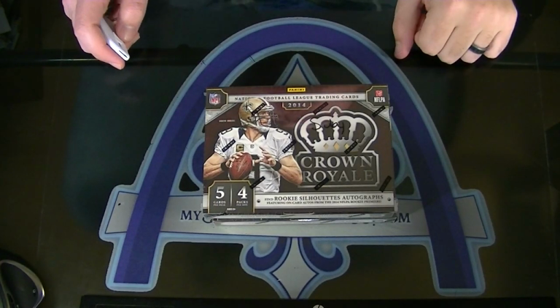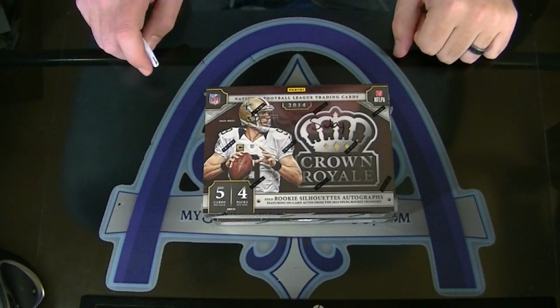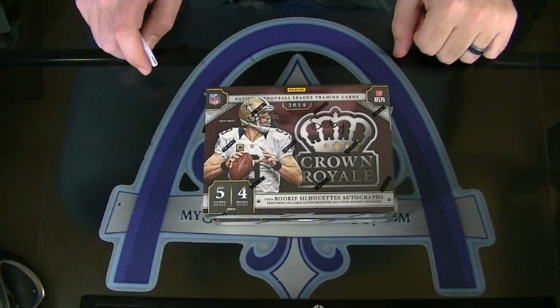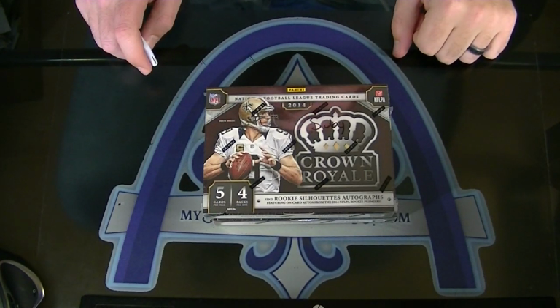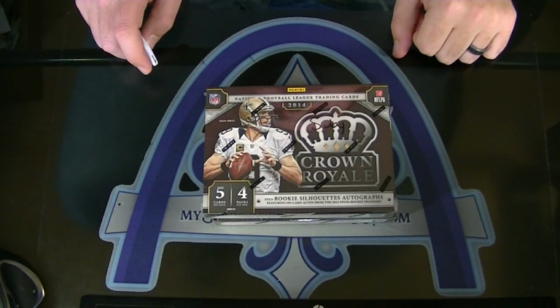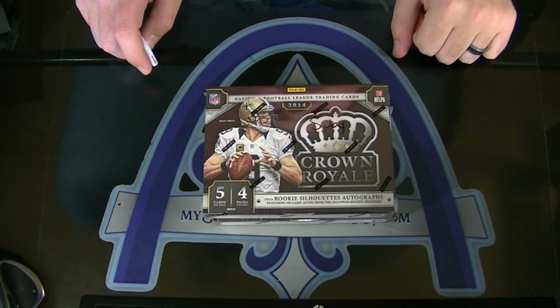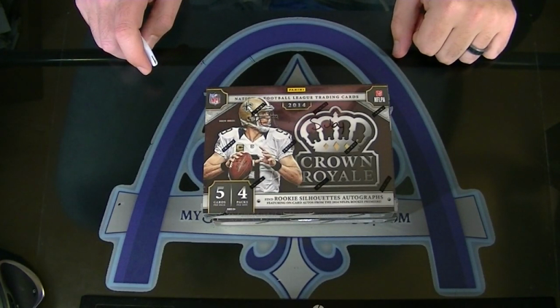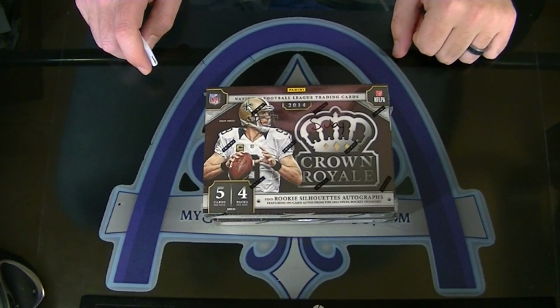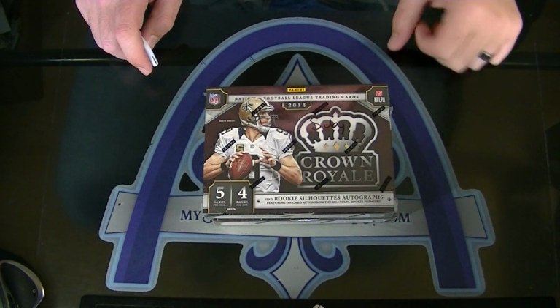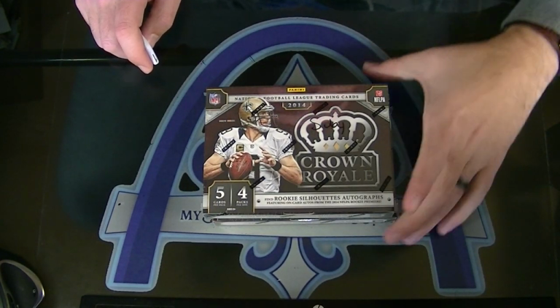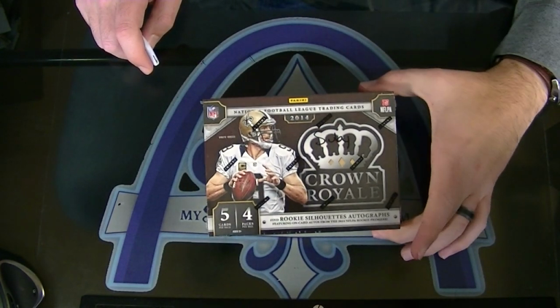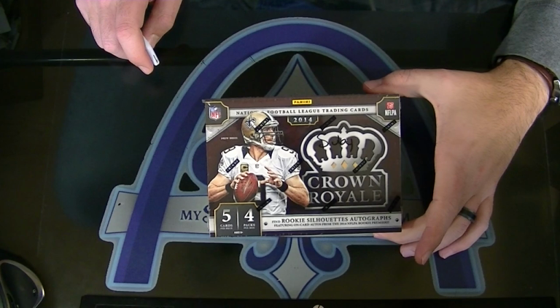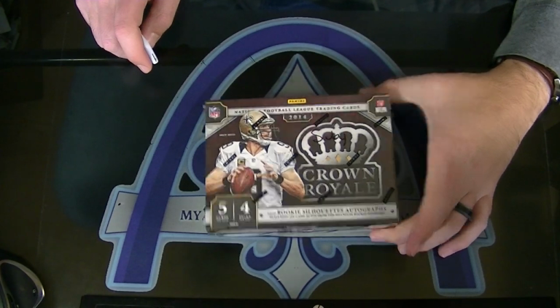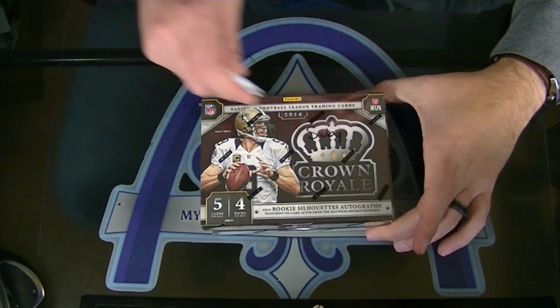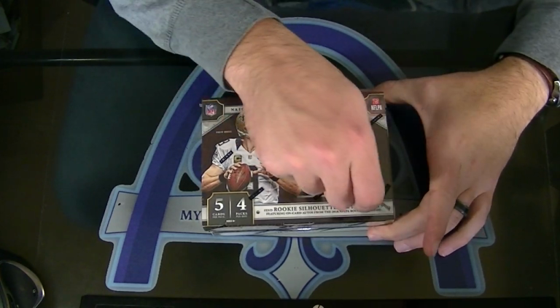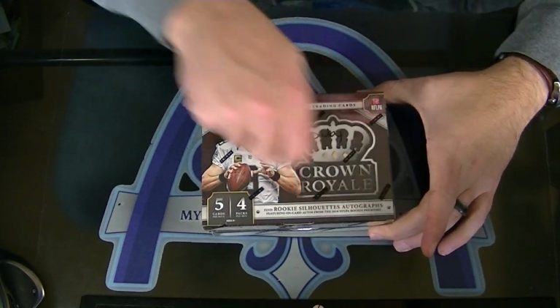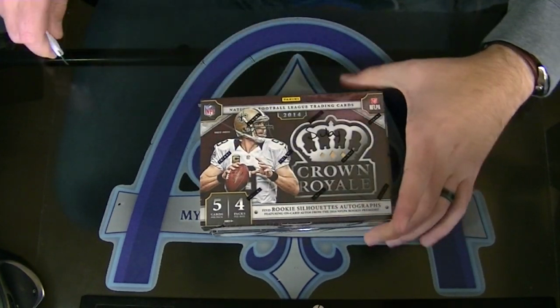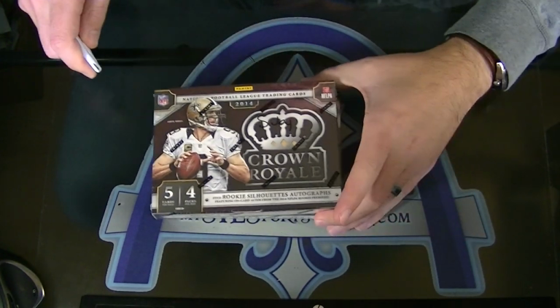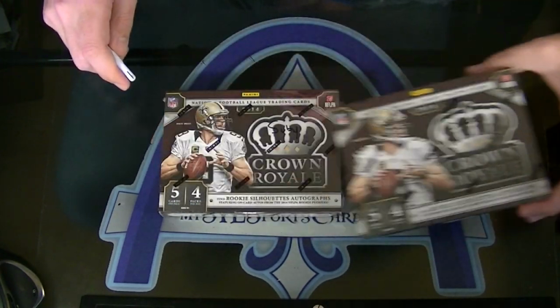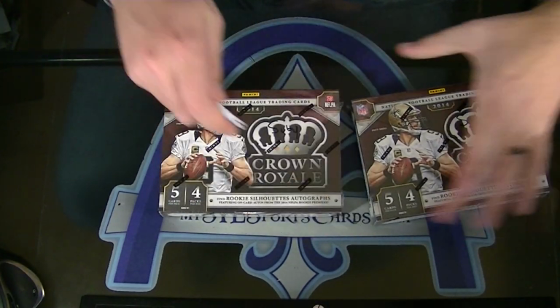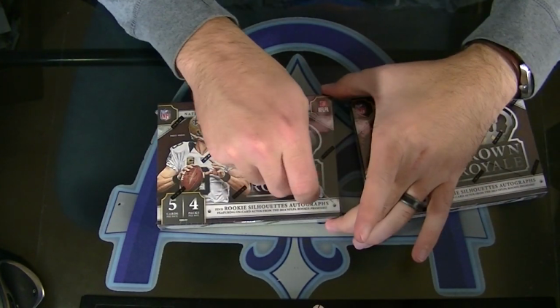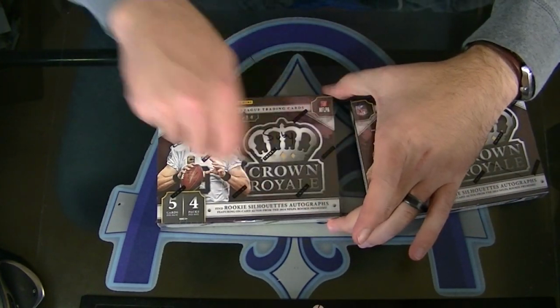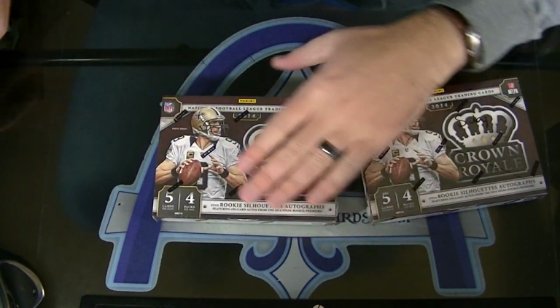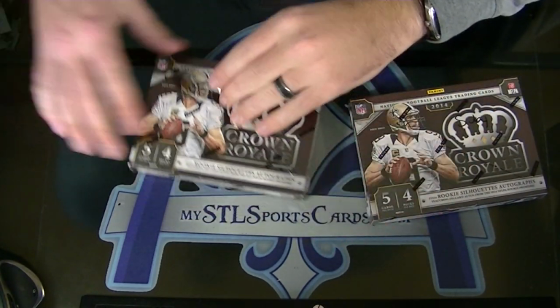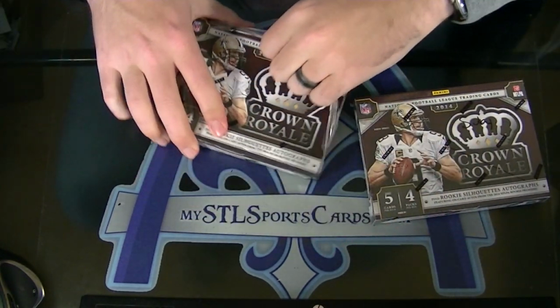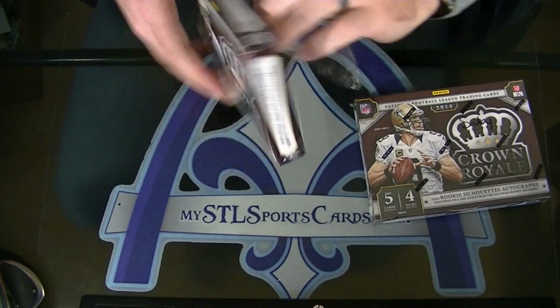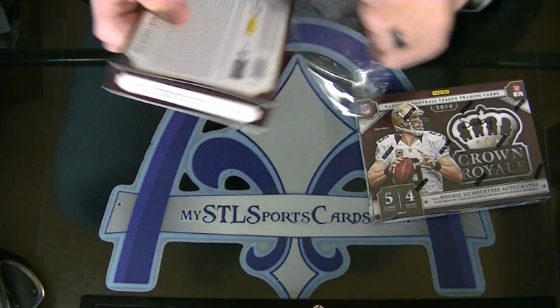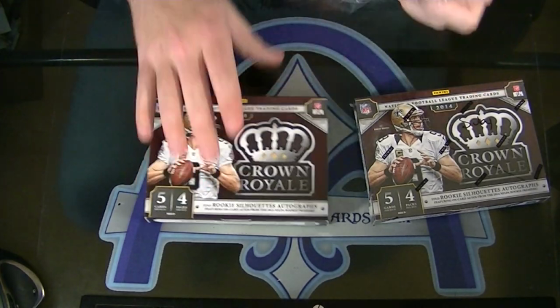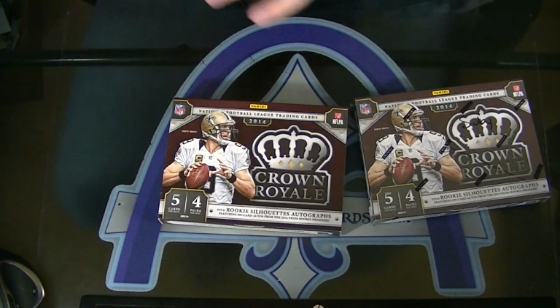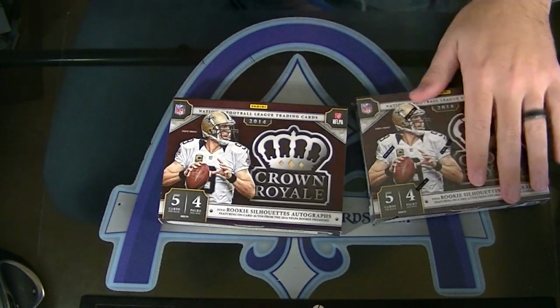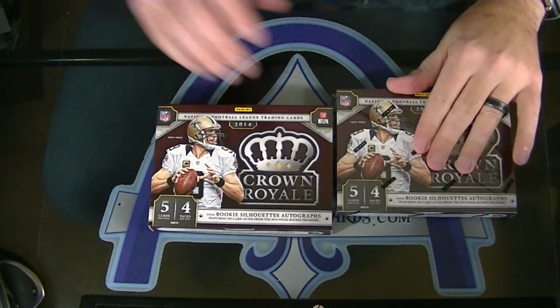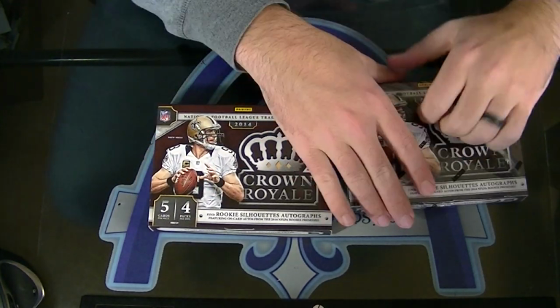All right, Subie. Two boxes, 2014 Crown Football. Stuff has been phenomenal.